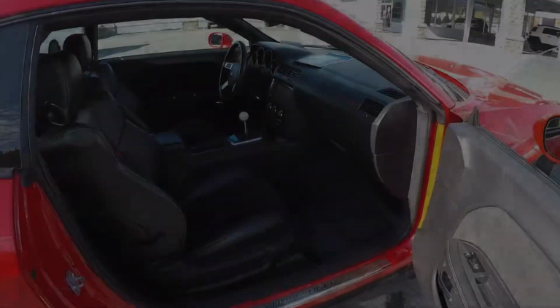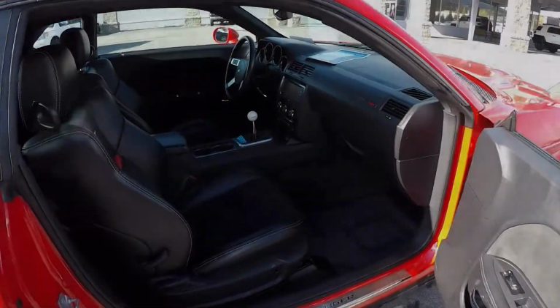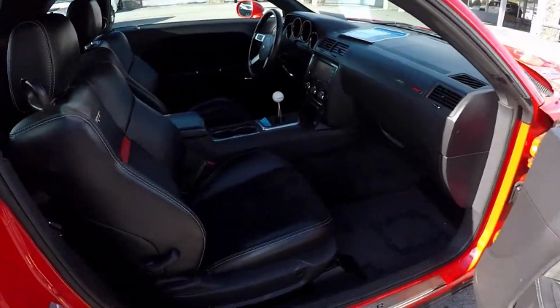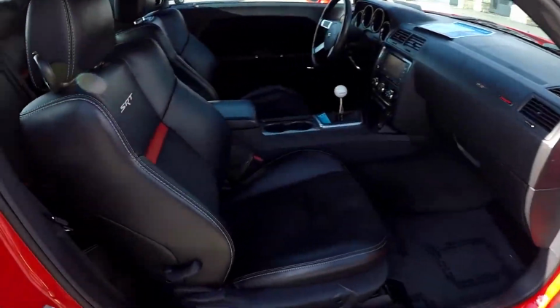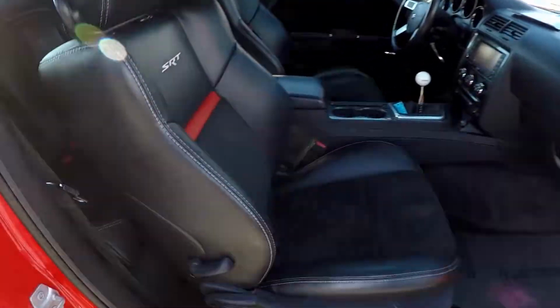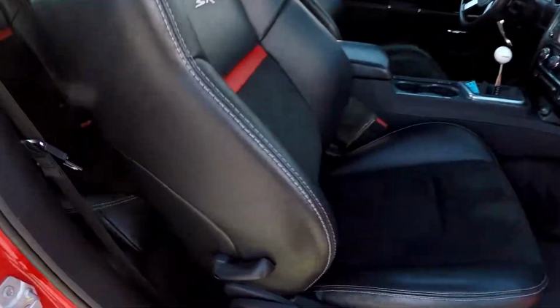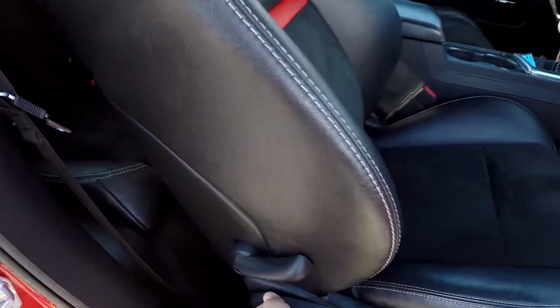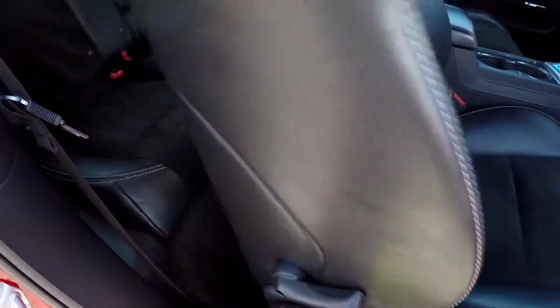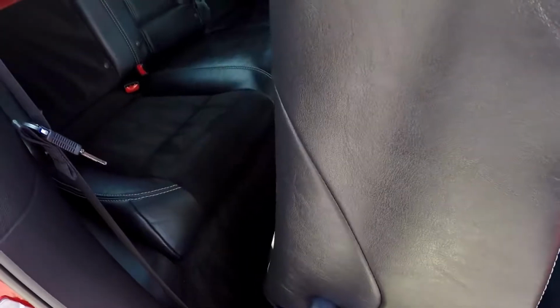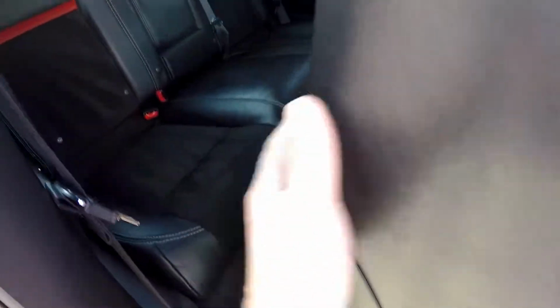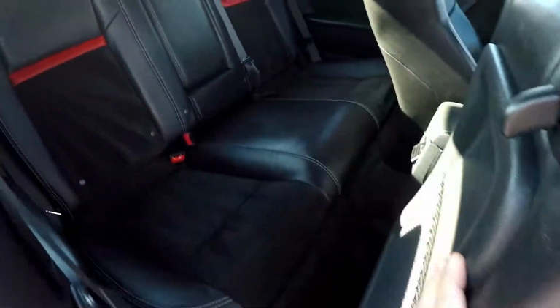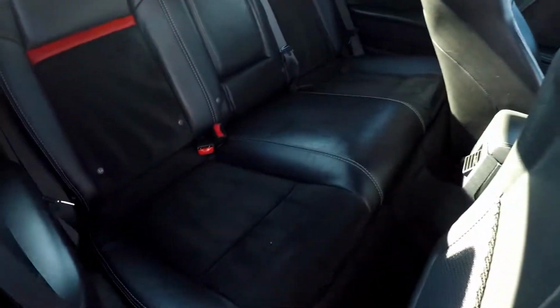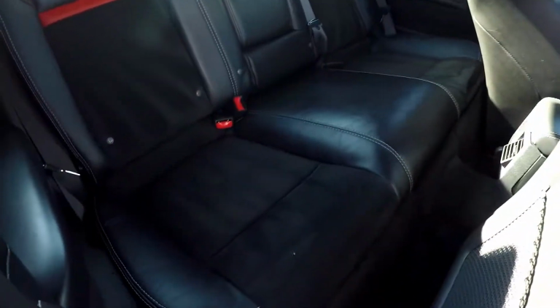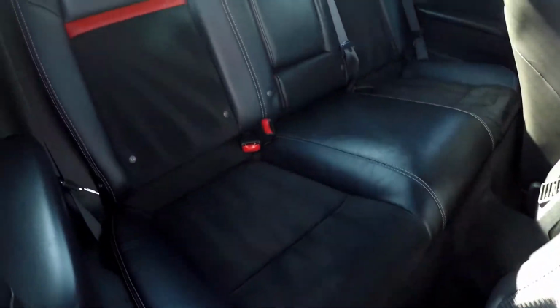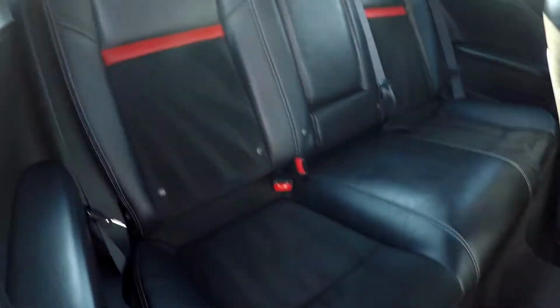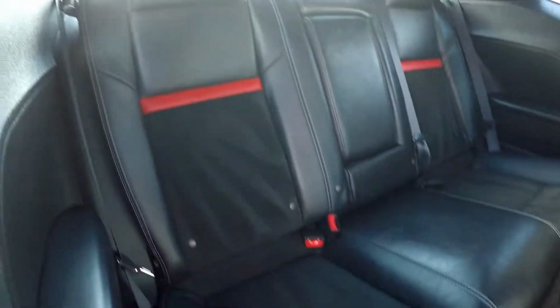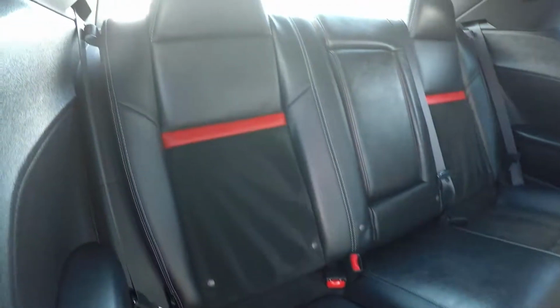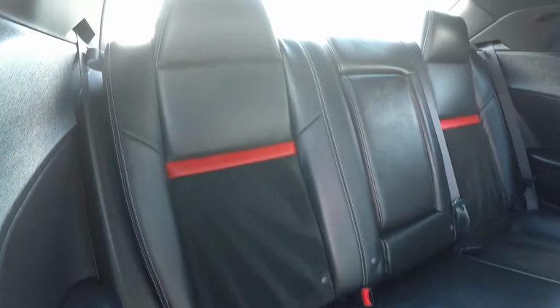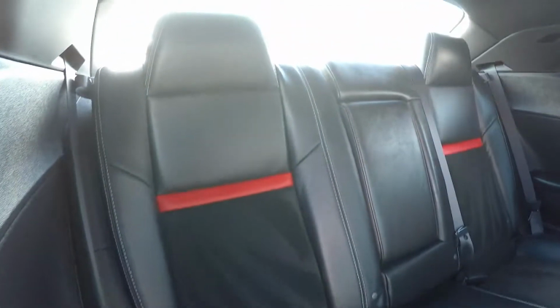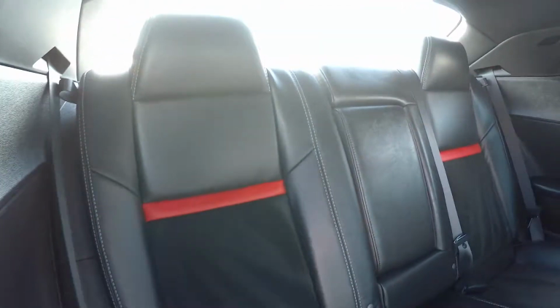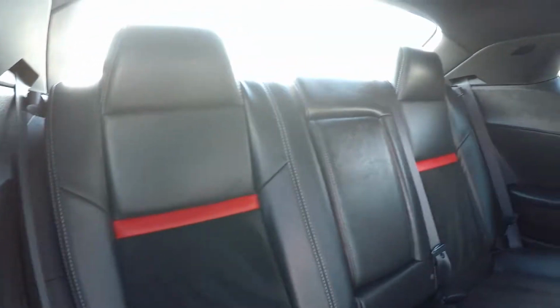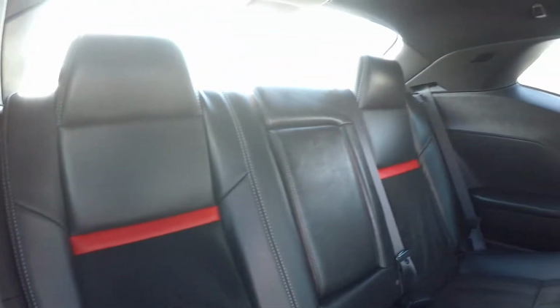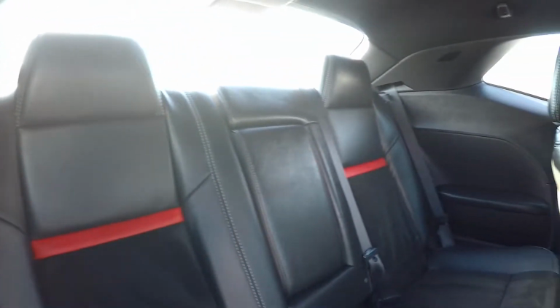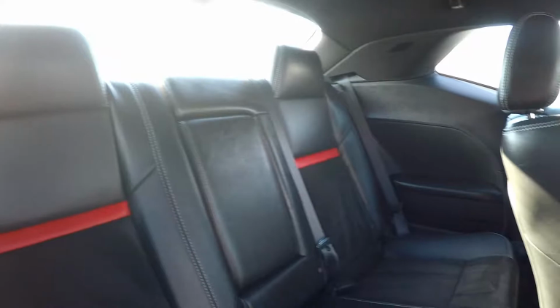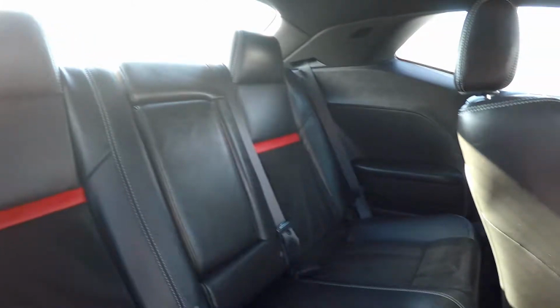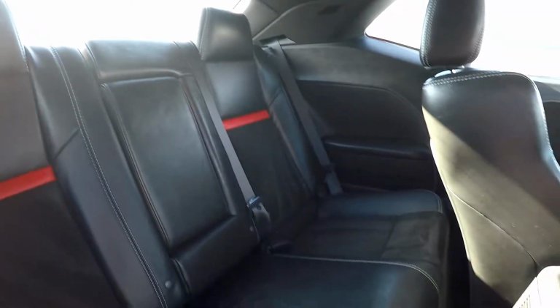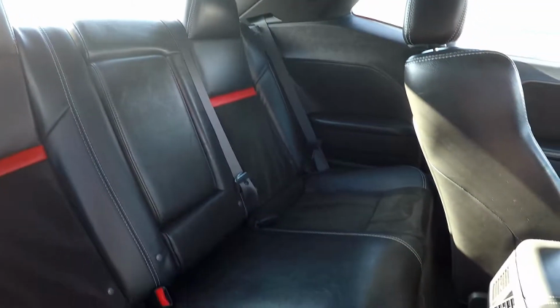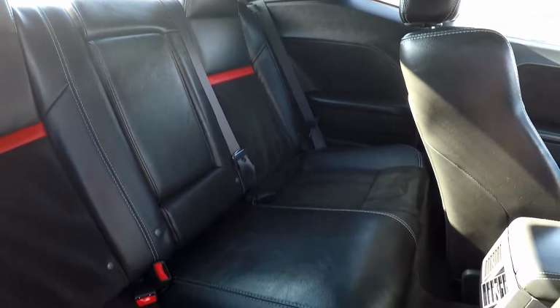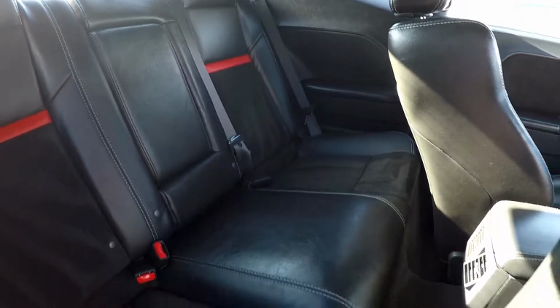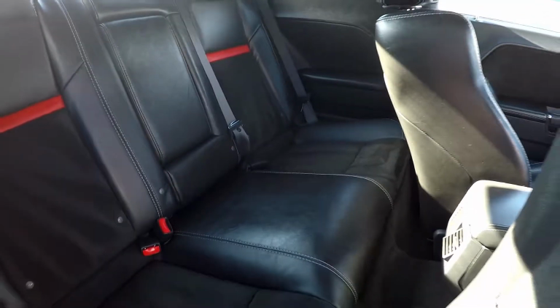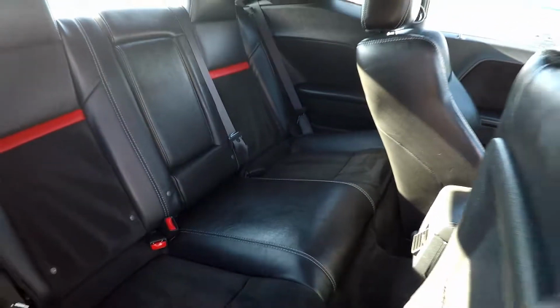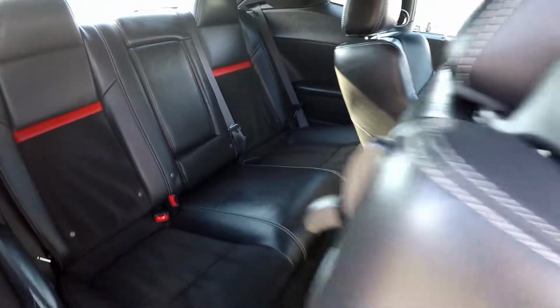We're gonna wrap up on the passenger side. We're gonna go ahead and flip the seat up so we can give you a shot of those back seats. Everything in the back looks great — no signs of any wear and tear at all.